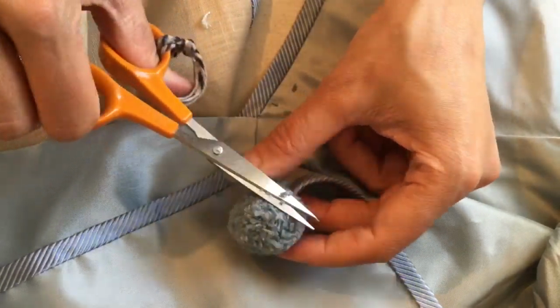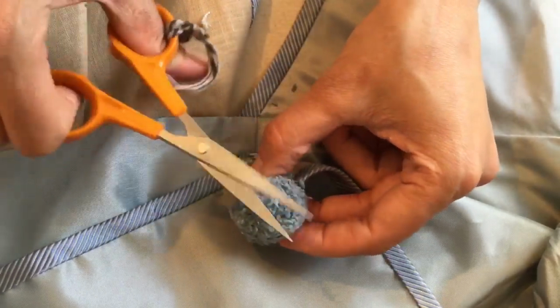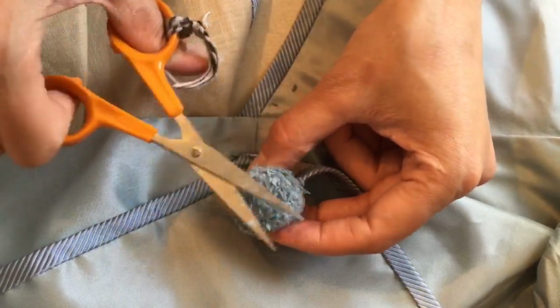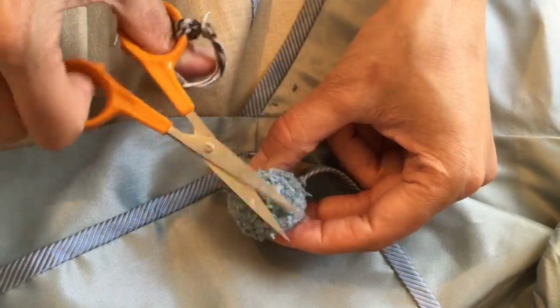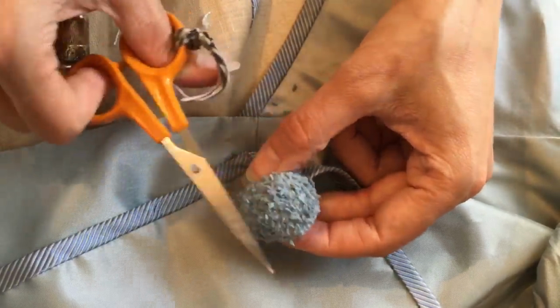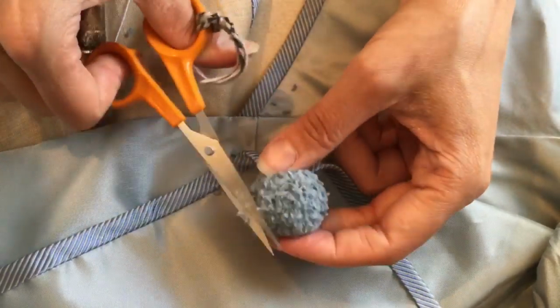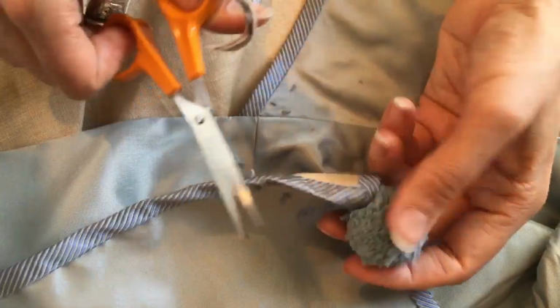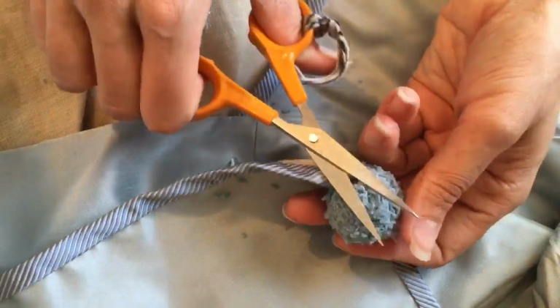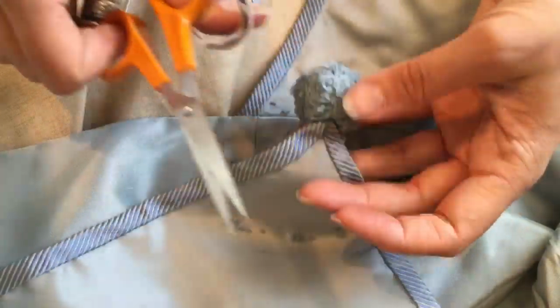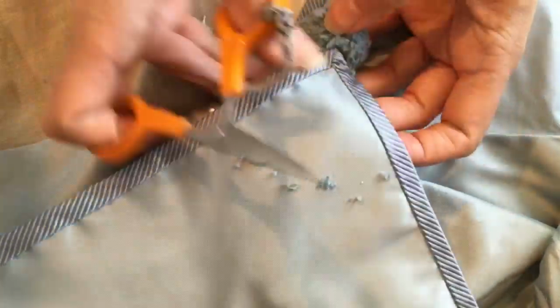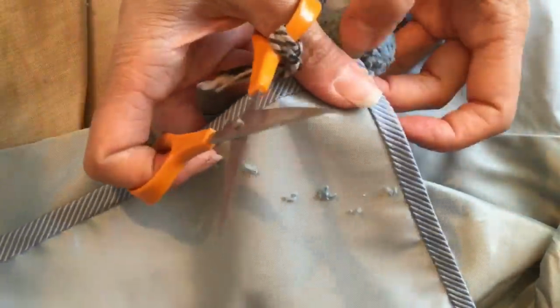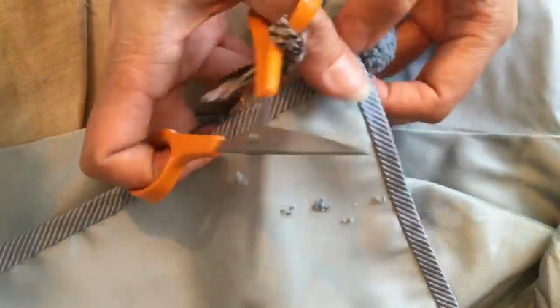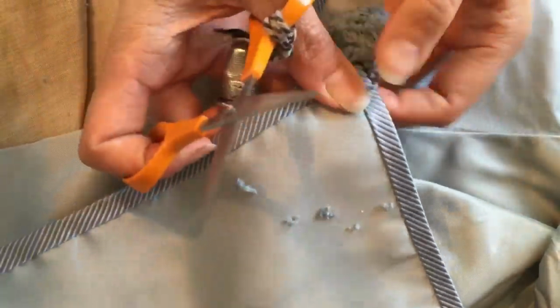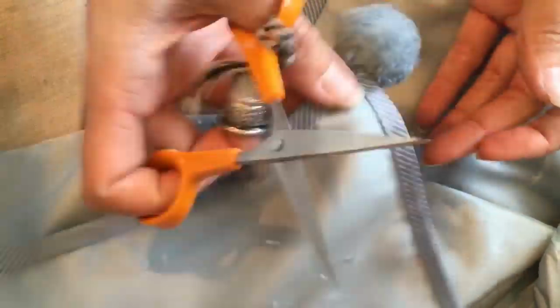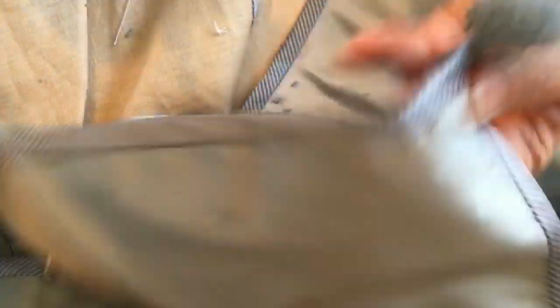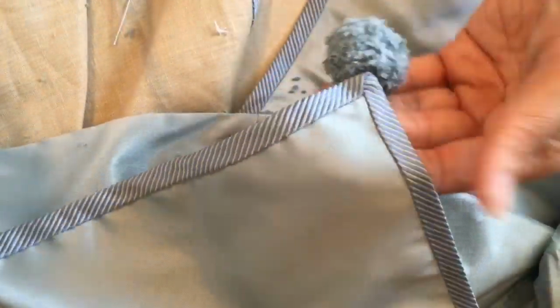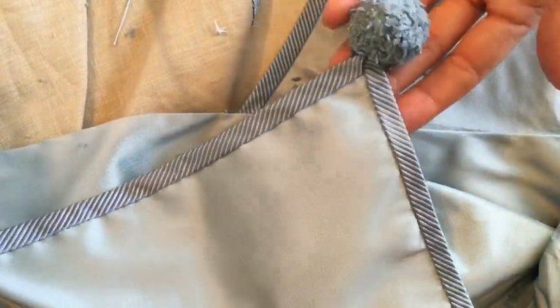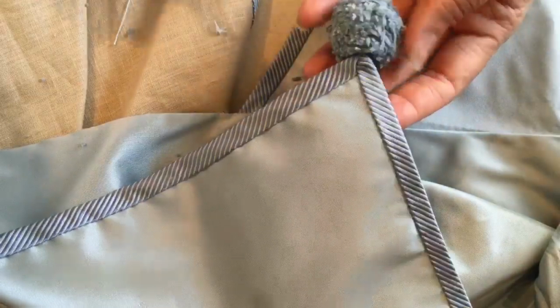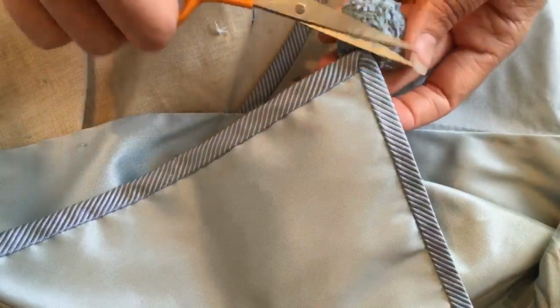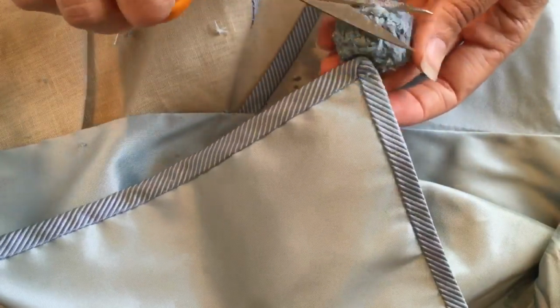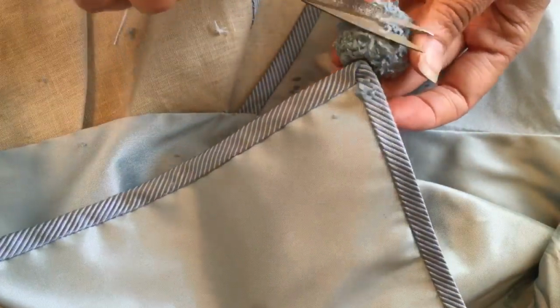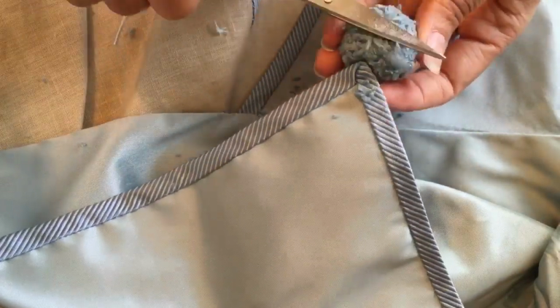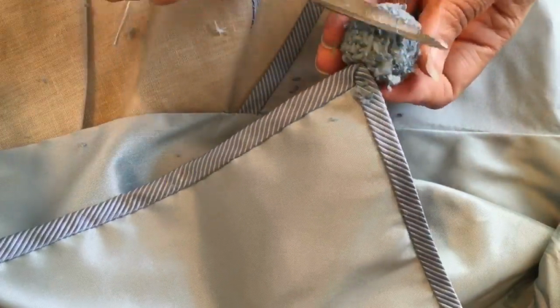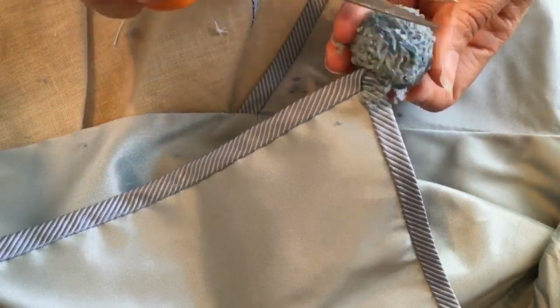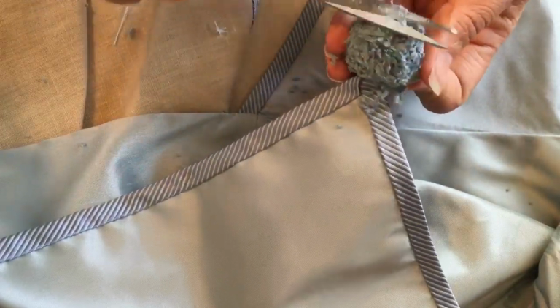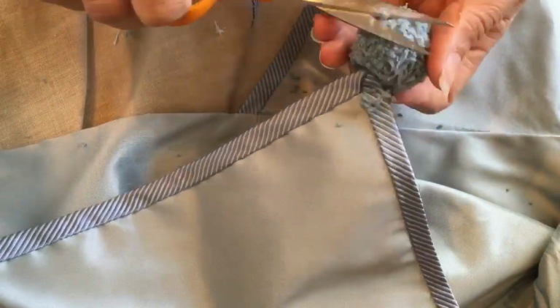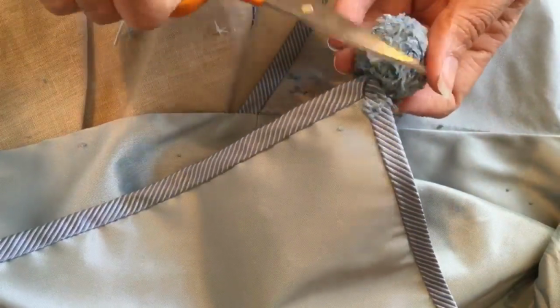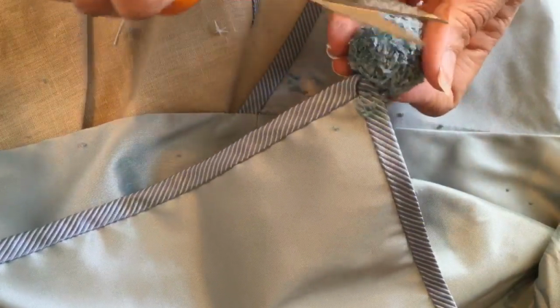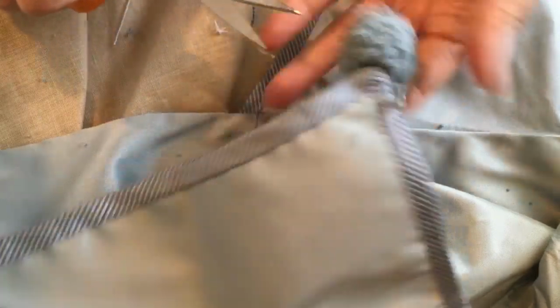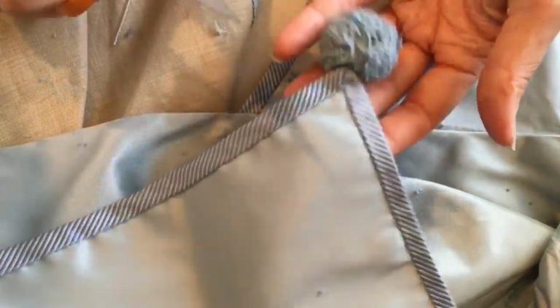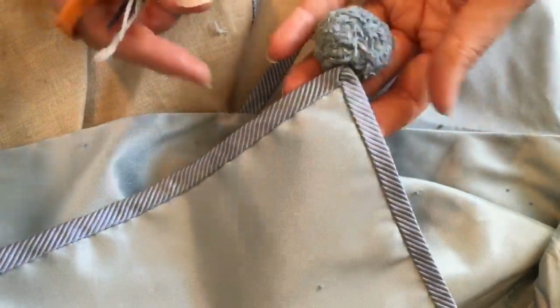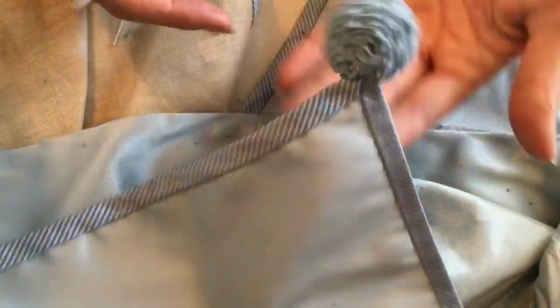I then couldn't resist just giving them an extra little trim to make sure there were no bits of thread sticking up higher or looking uneven. This is something you could carry on doing forever — don't do that. It's a bit like cutting your own fringe; you have to know when to stop eventually.